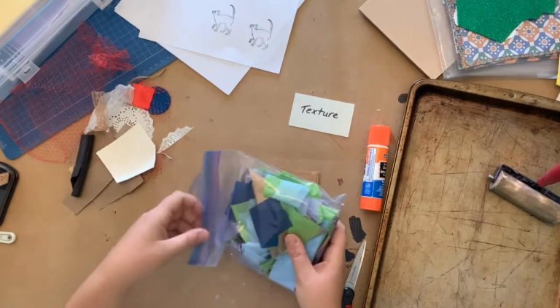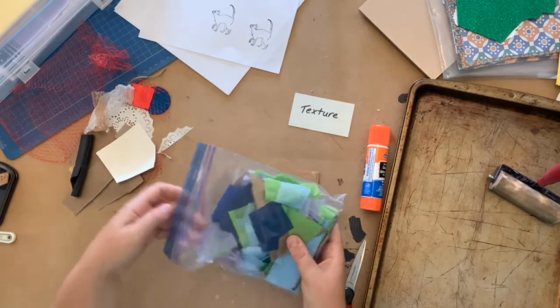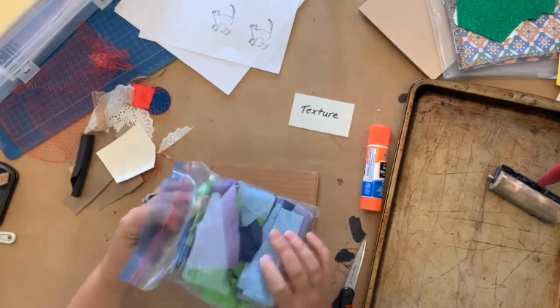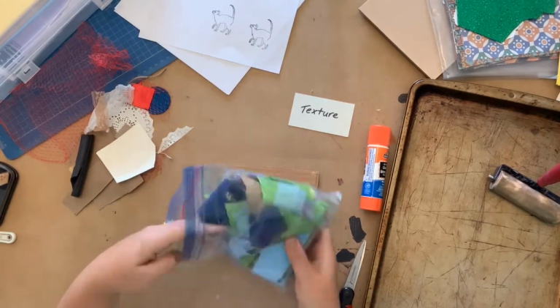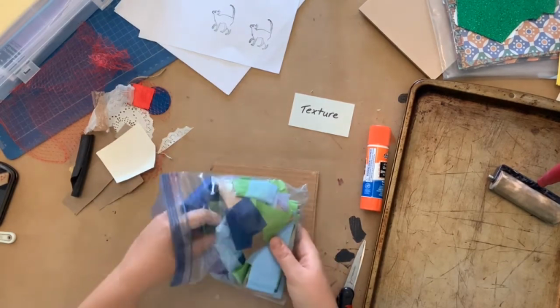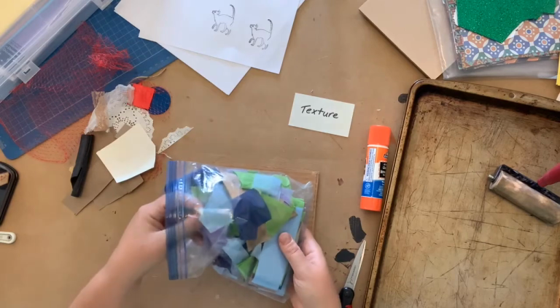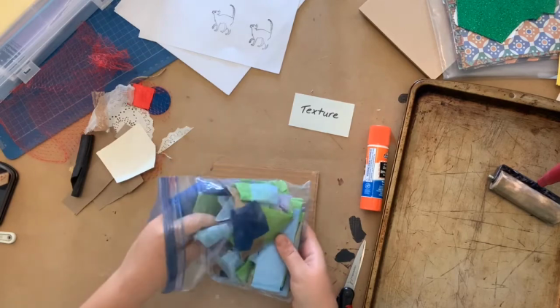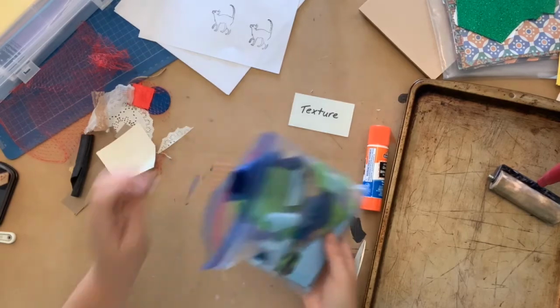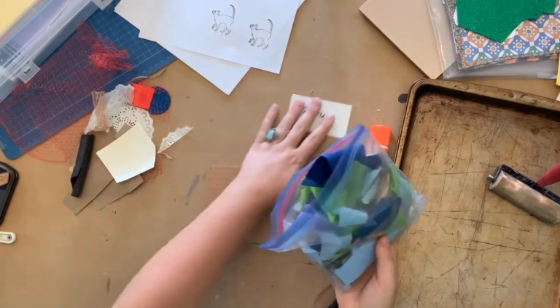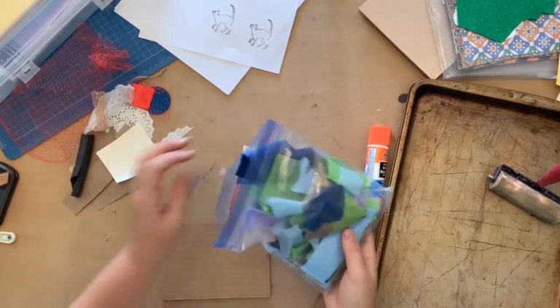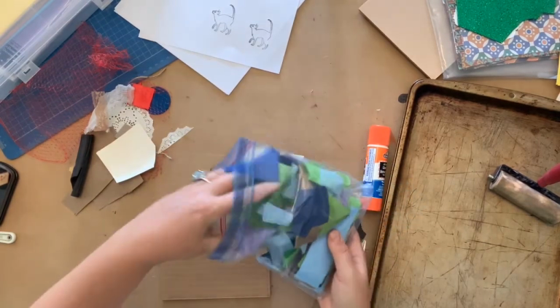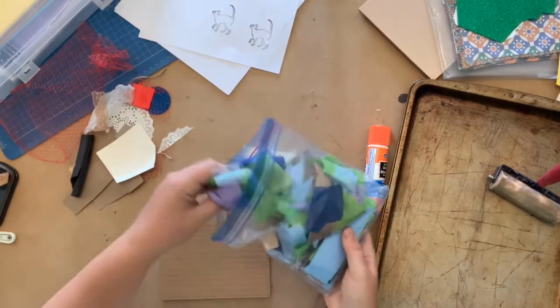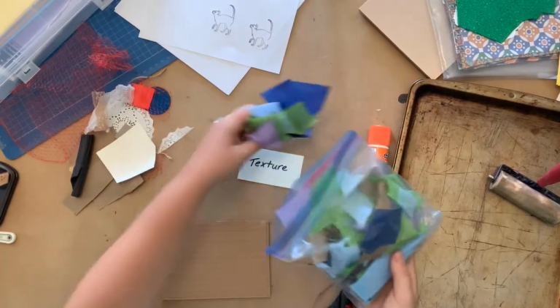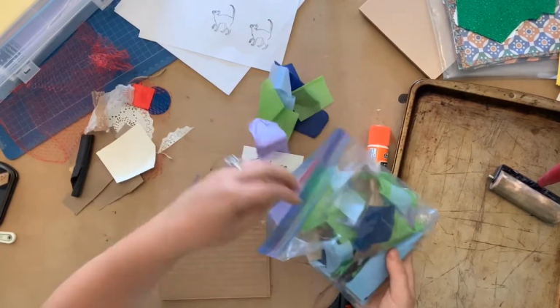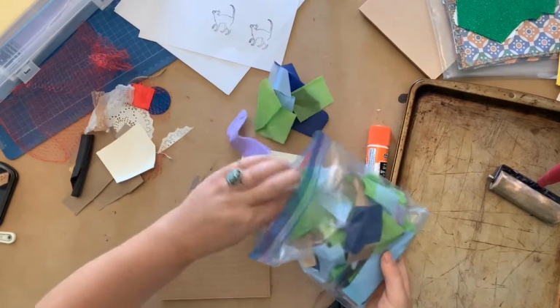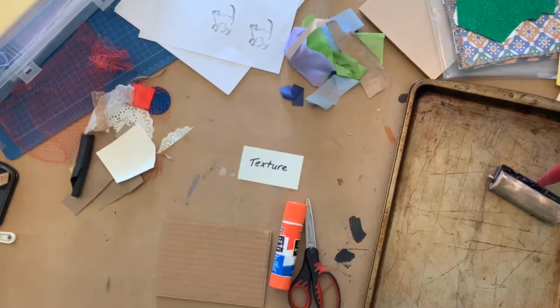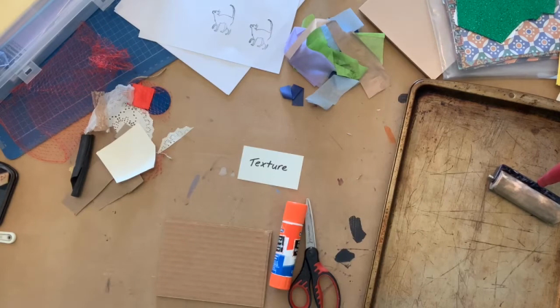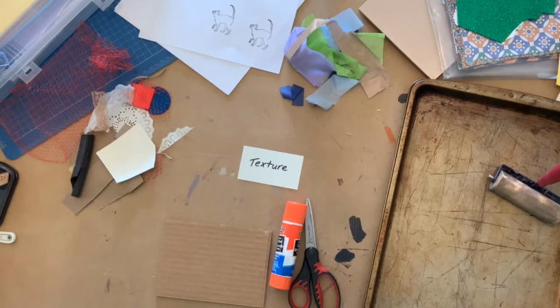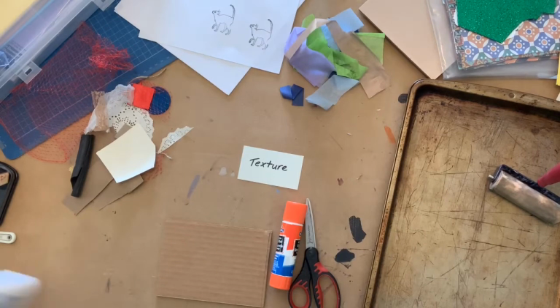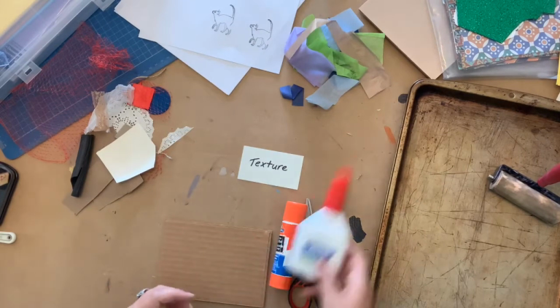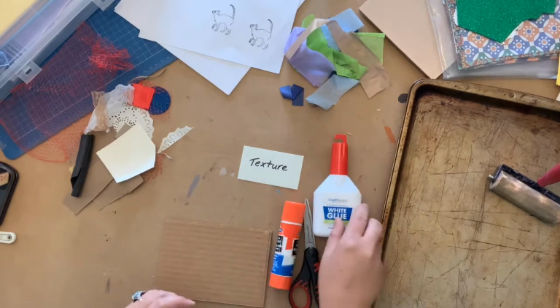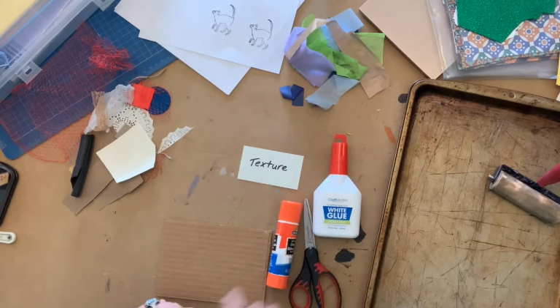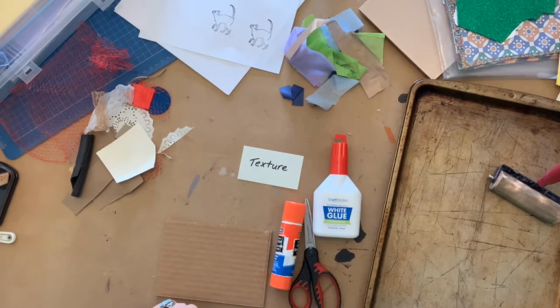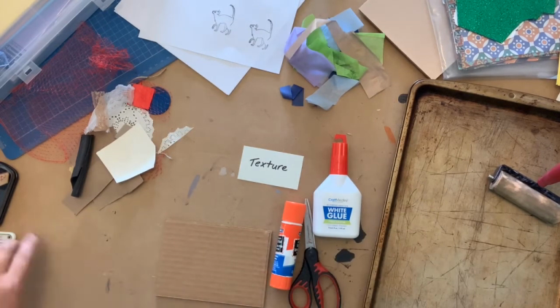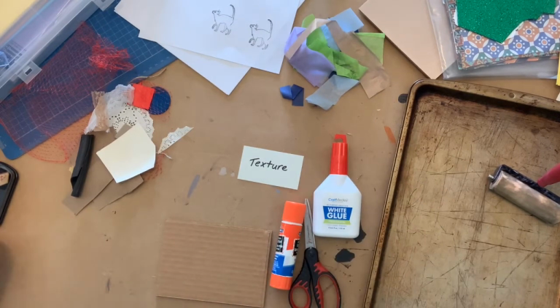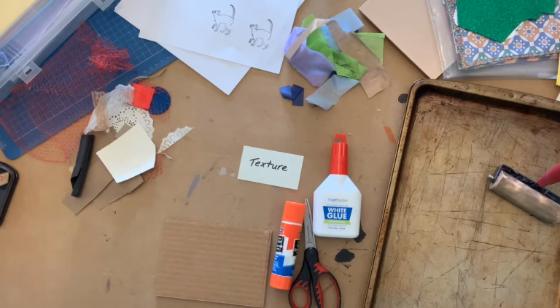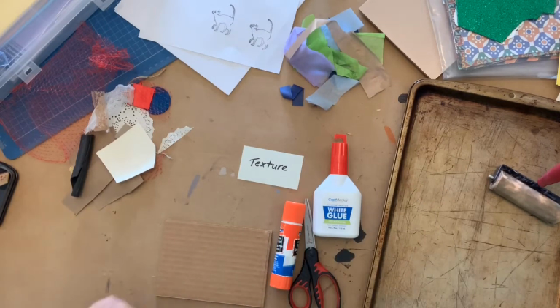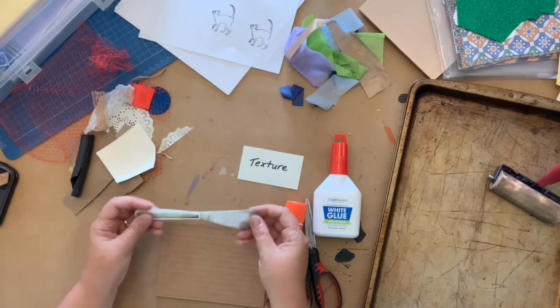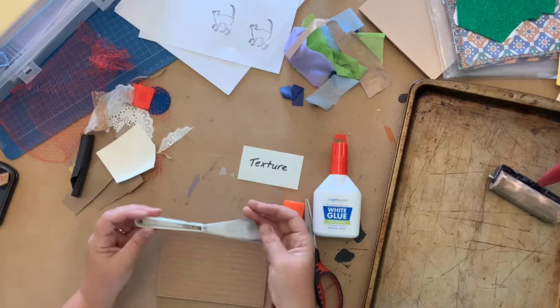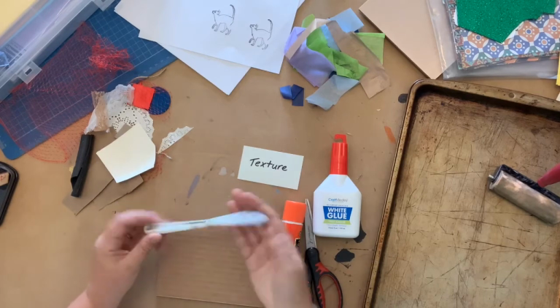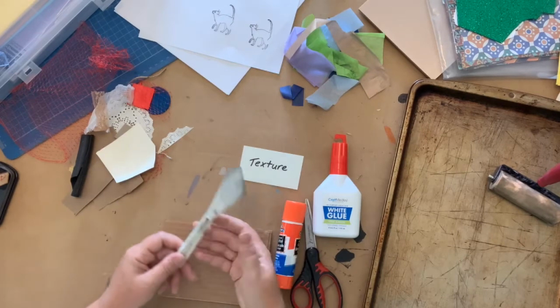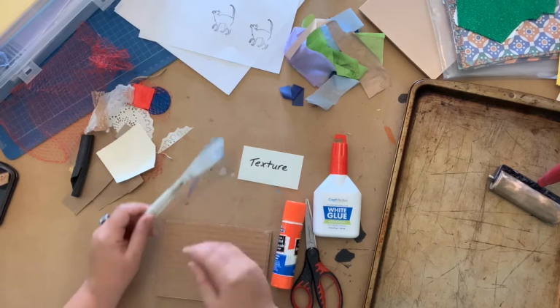We'll also need some tissue paper — a few colours cut up into small pieces is helpful. We'll need a glue stick, scissors, and white glue, as well as a spreader for our ink. A butter knife from the kitchen works well for this too.